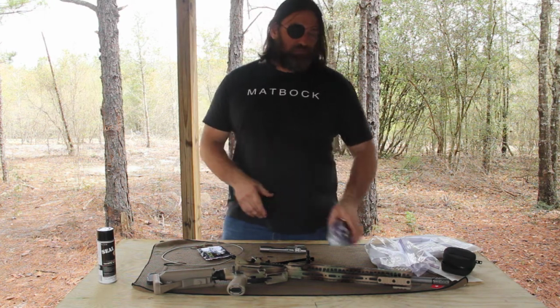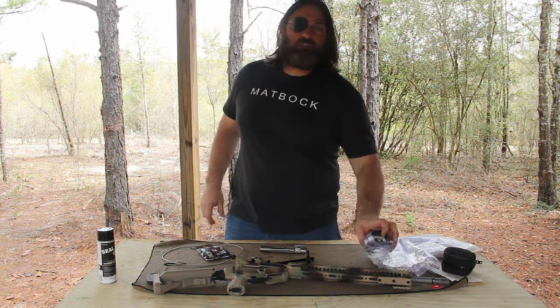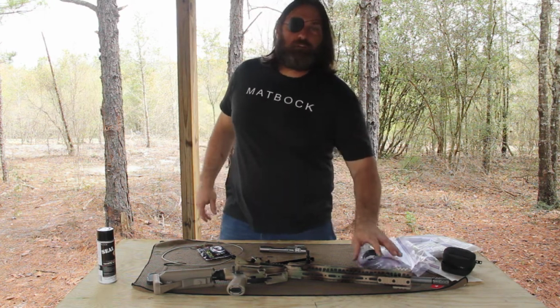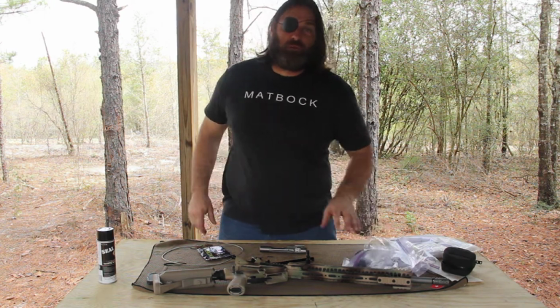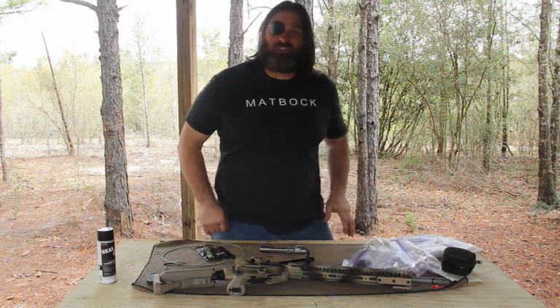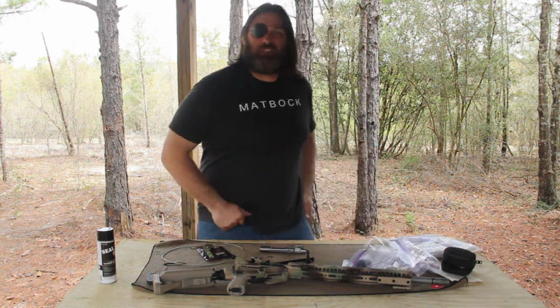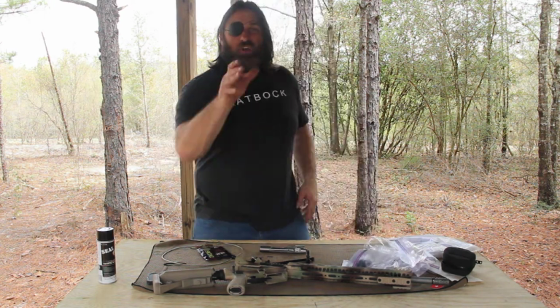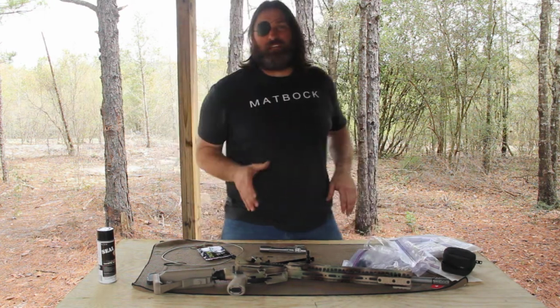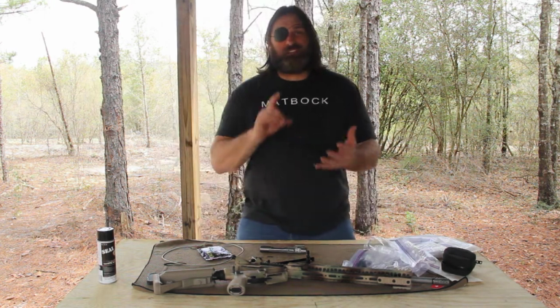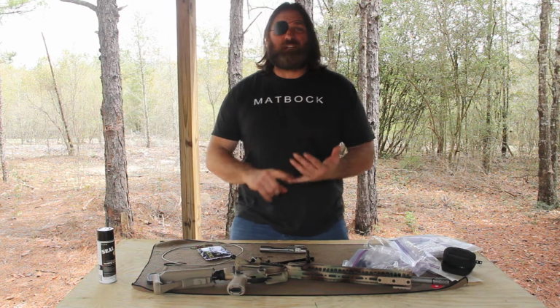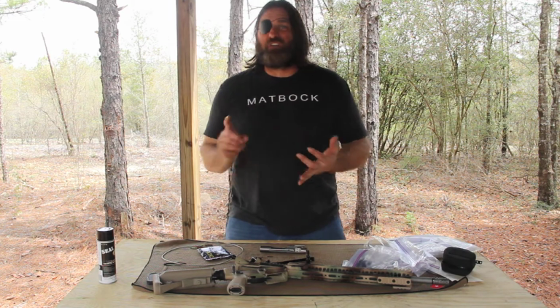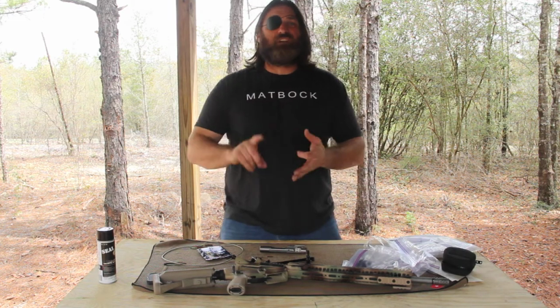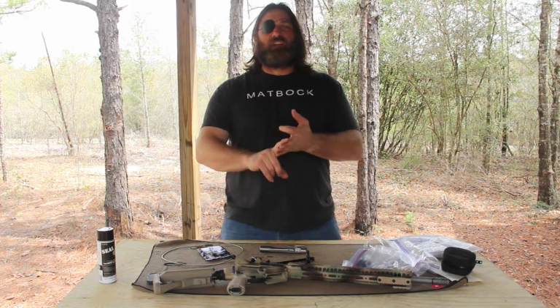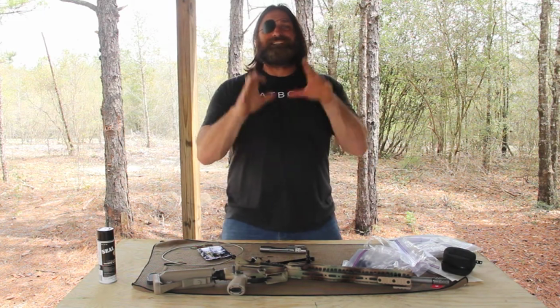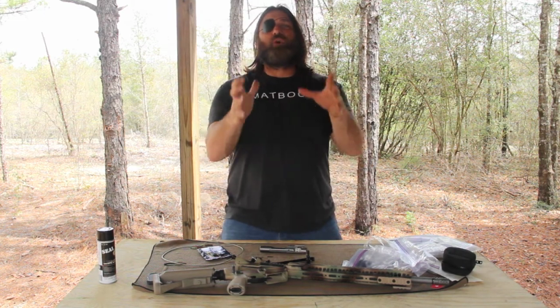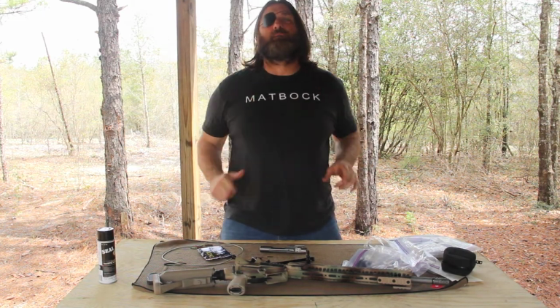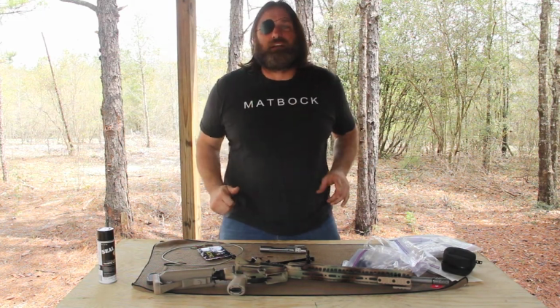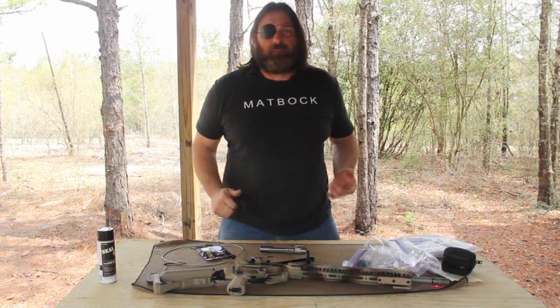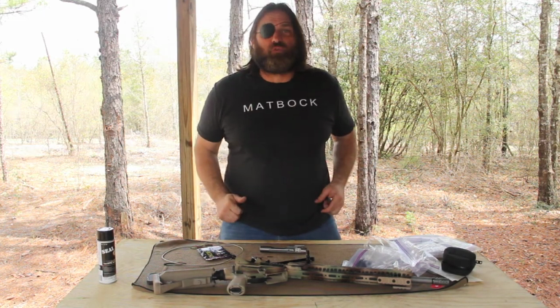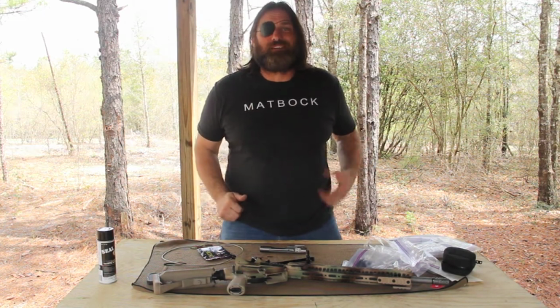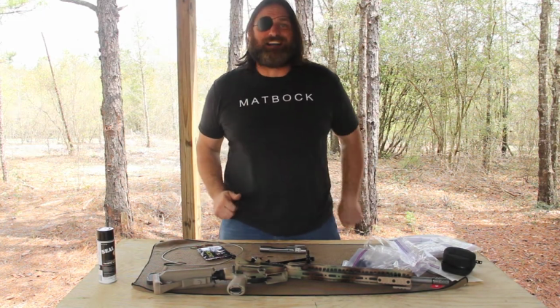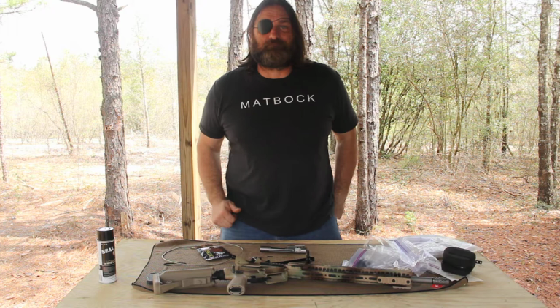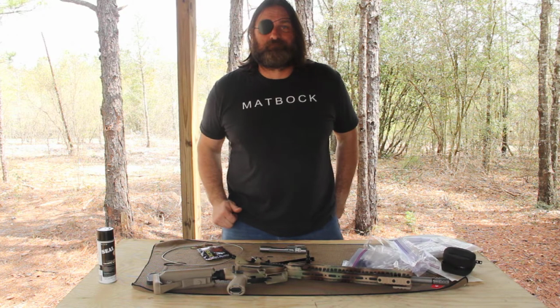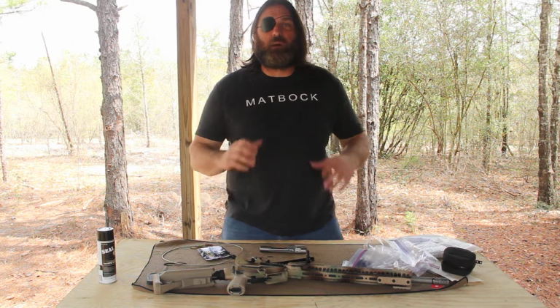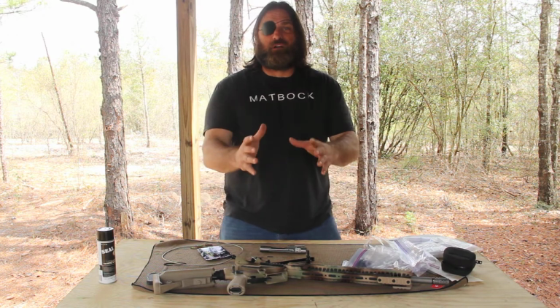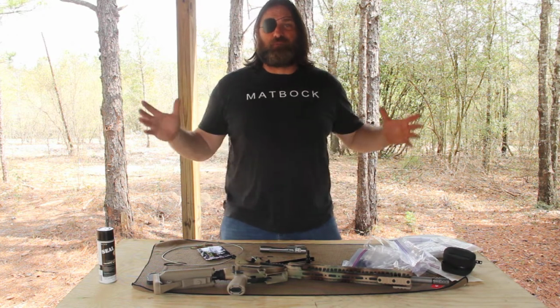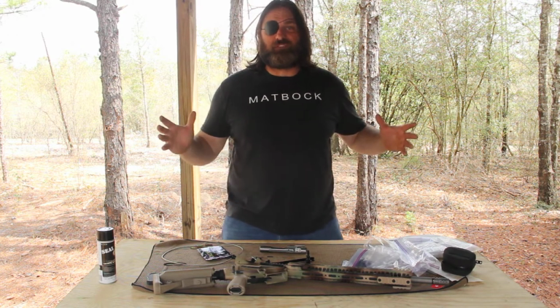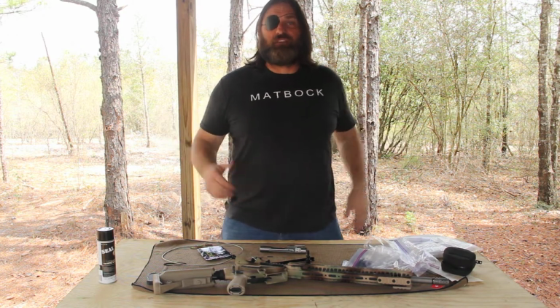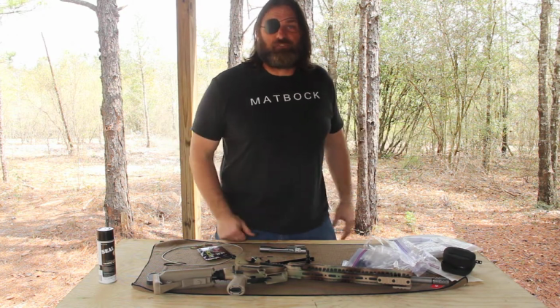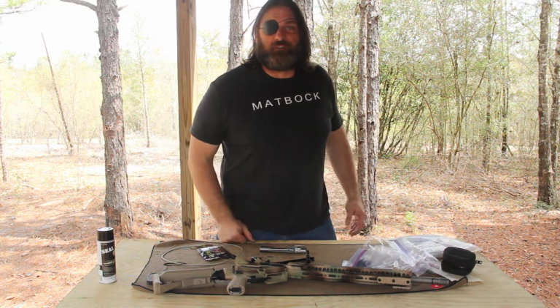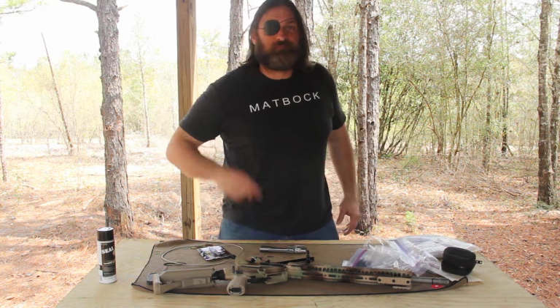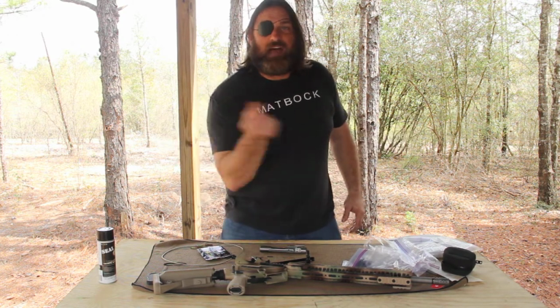This is Reaper 01 with Reaper Outdoors. Don't forget, check us out on Facebook, Twitter, Instagram, and go to our website reaperoutdoors.com and become part of Reaper Nation. This is Reaper 01. Out.